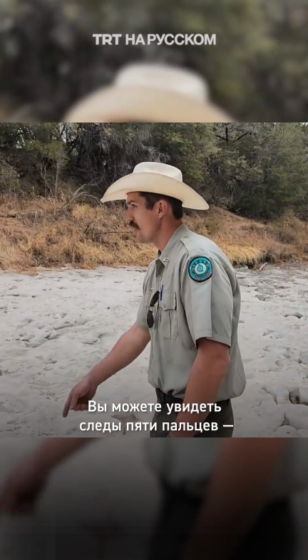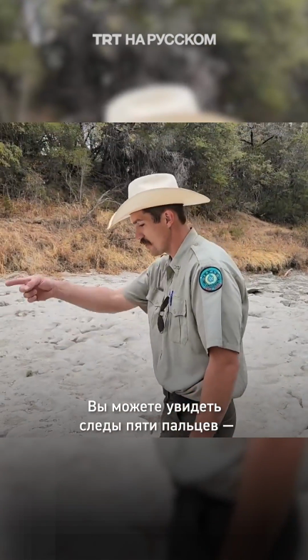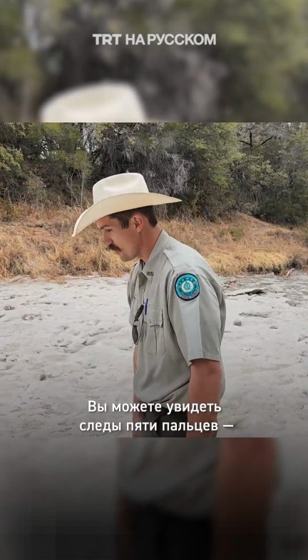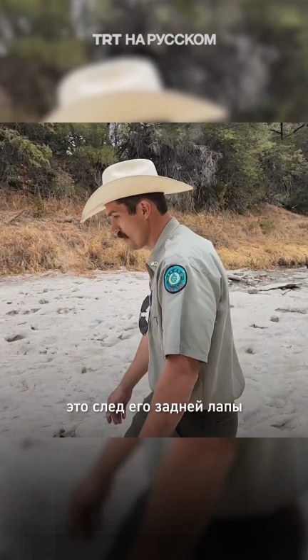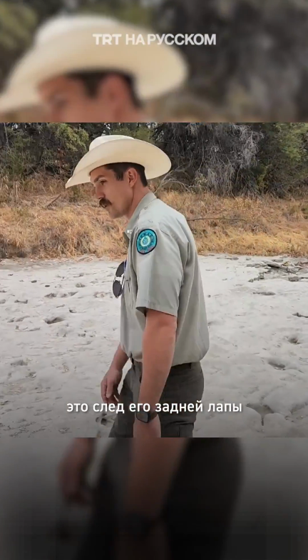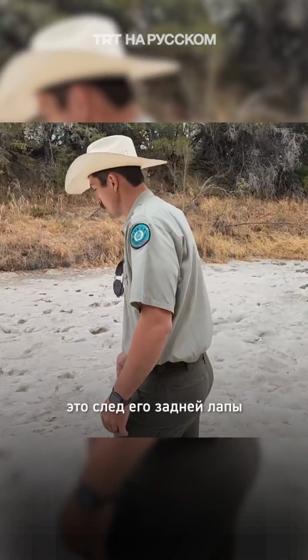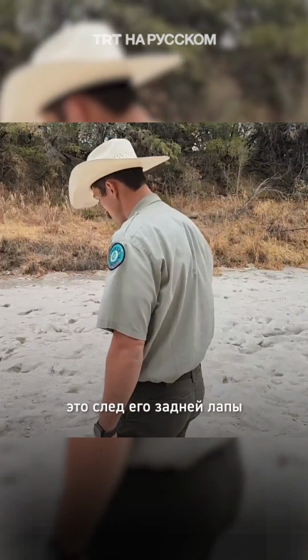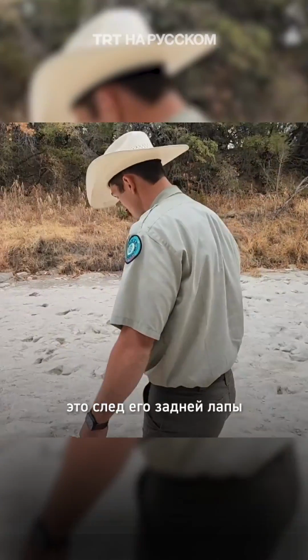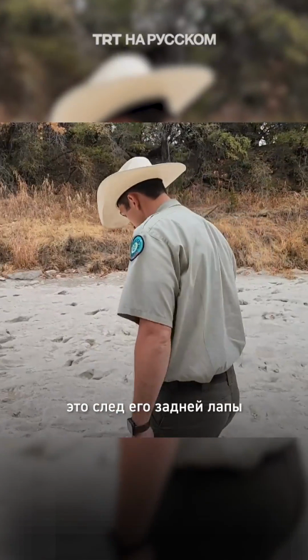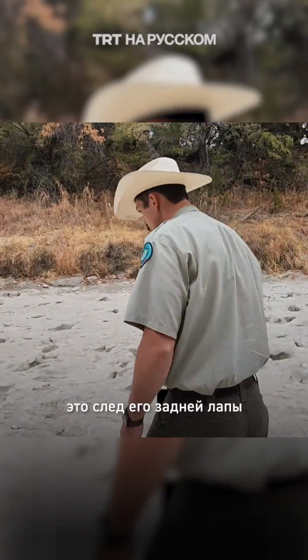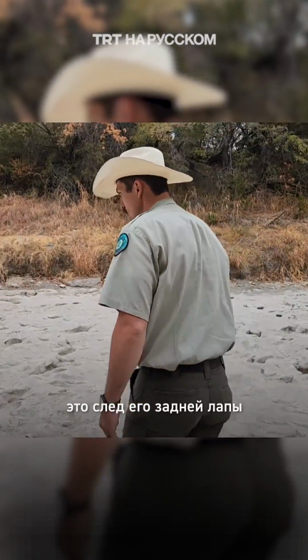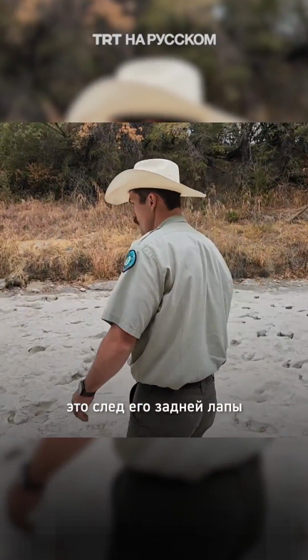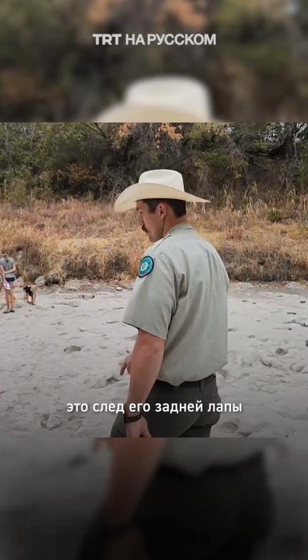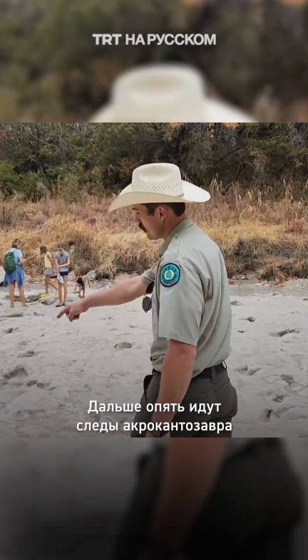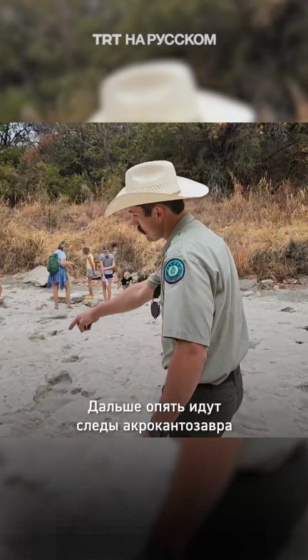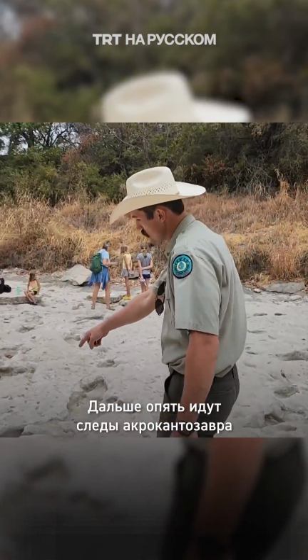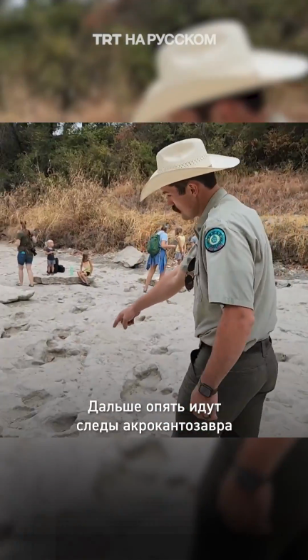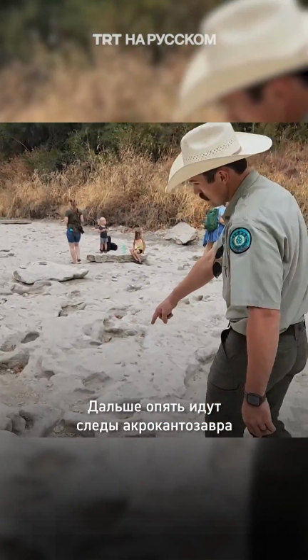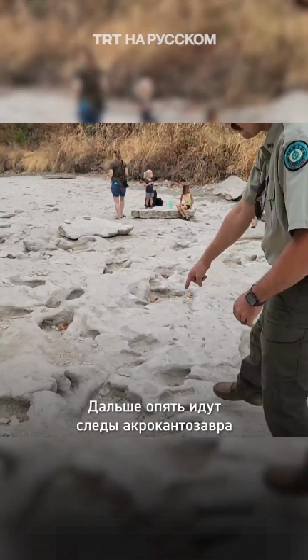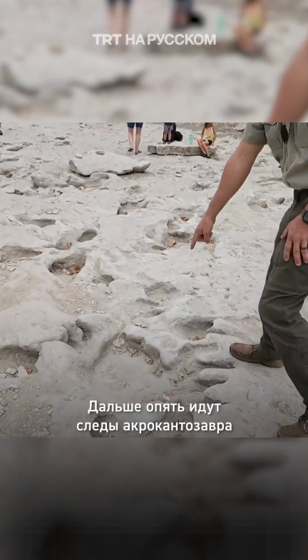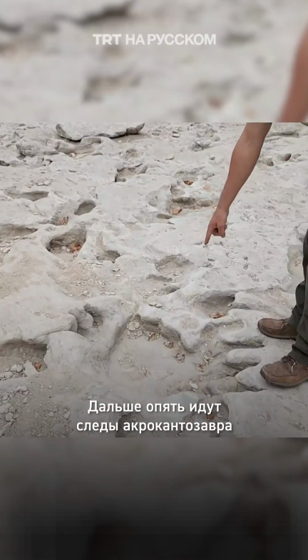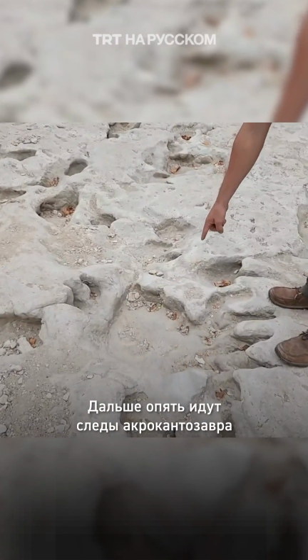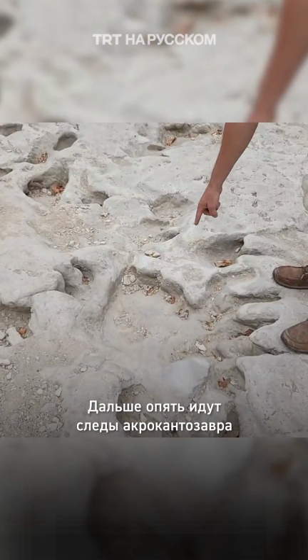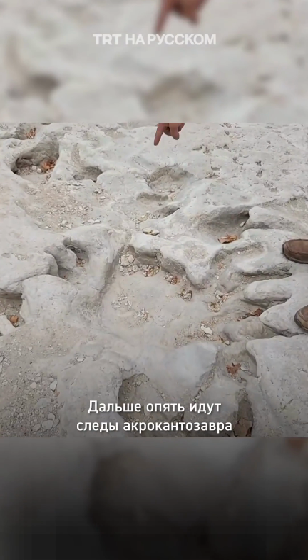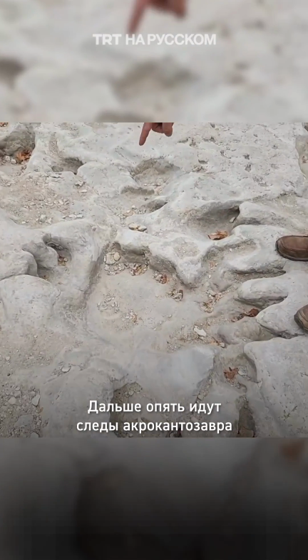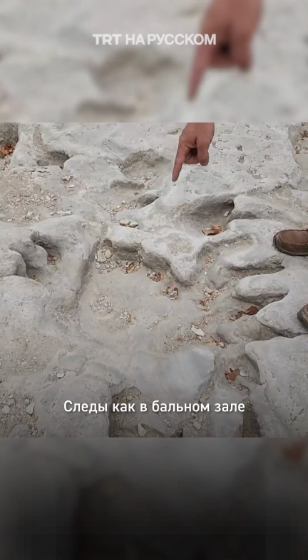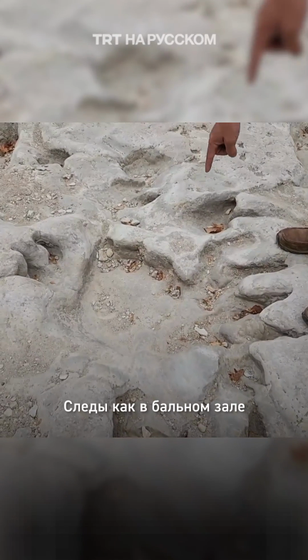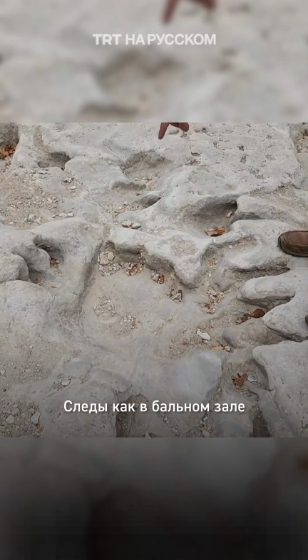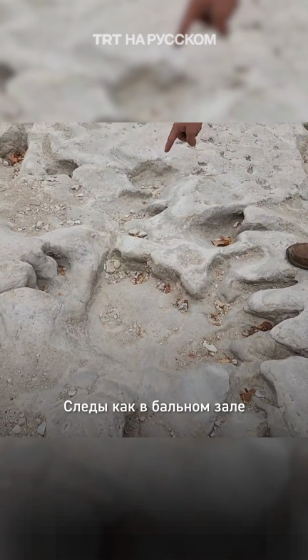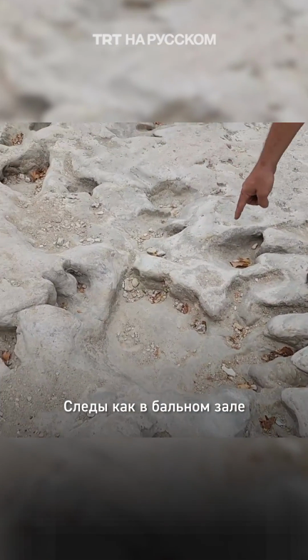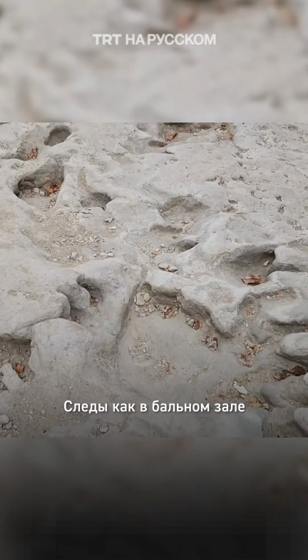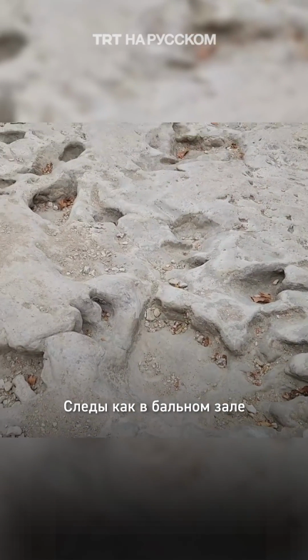Right over here we have some sauropod tracks. You can really see the five toes right here. It's a juvenile sauropod track — you can see the toes there.